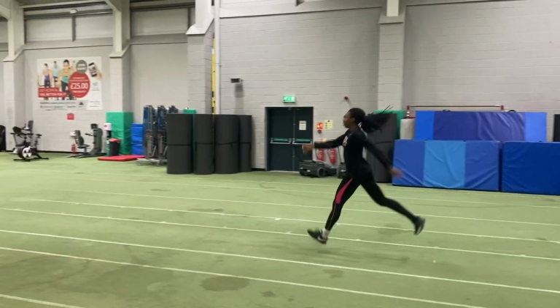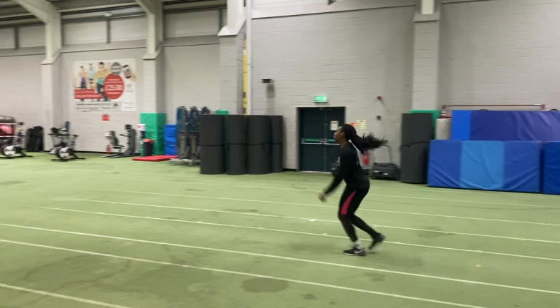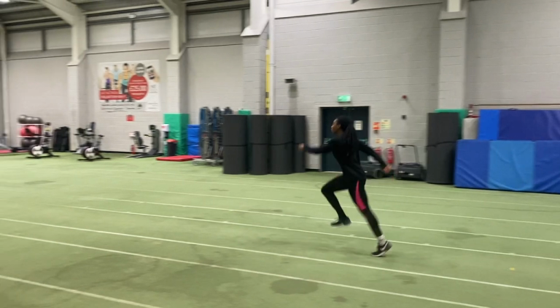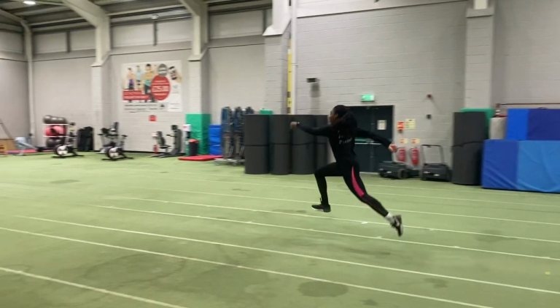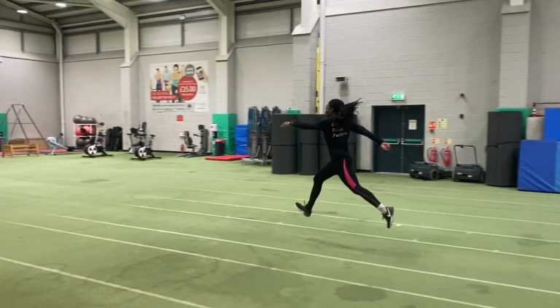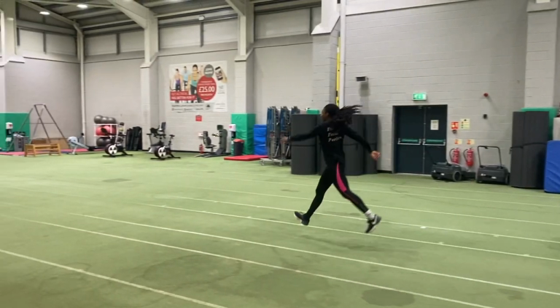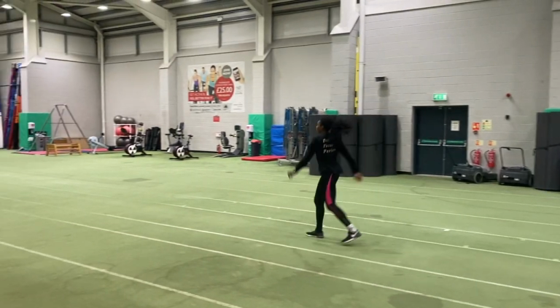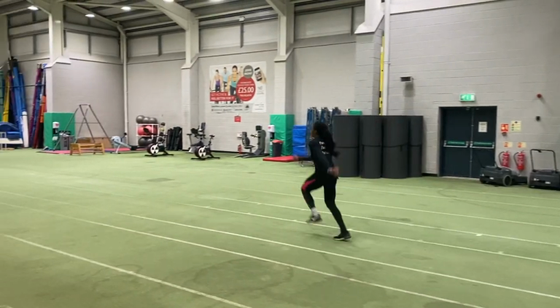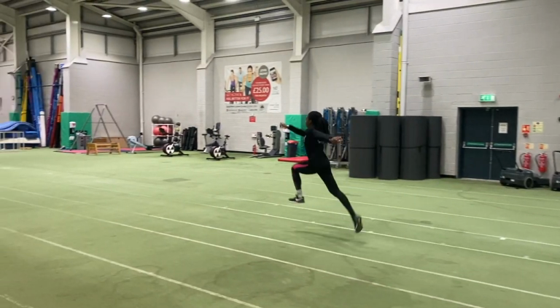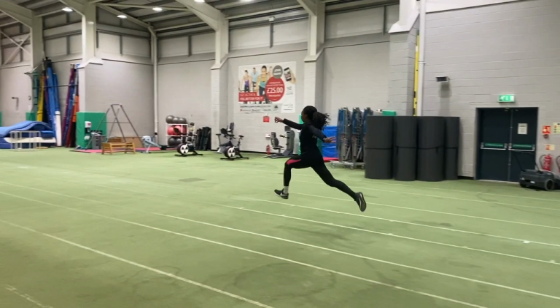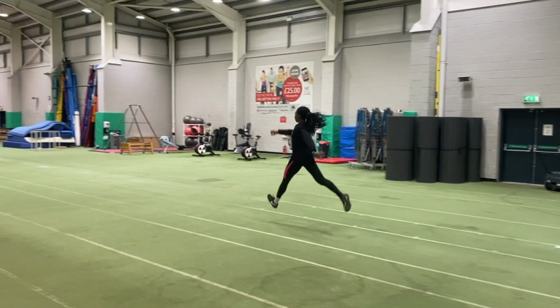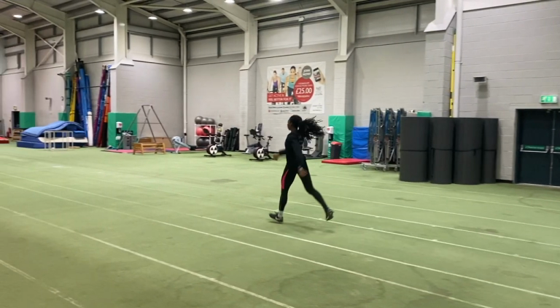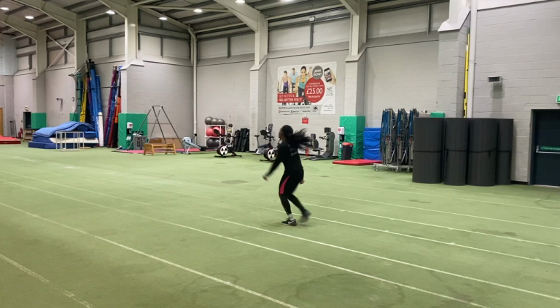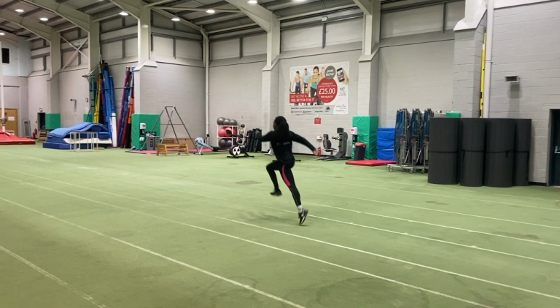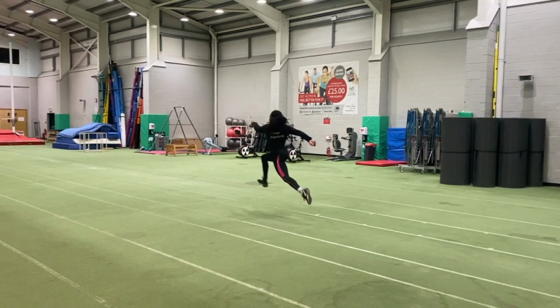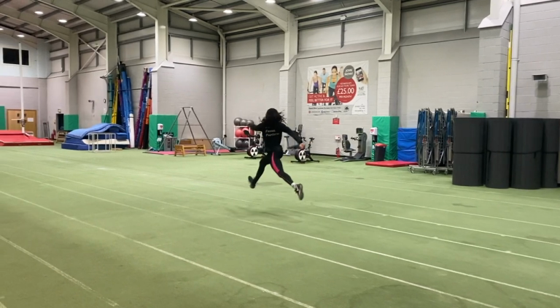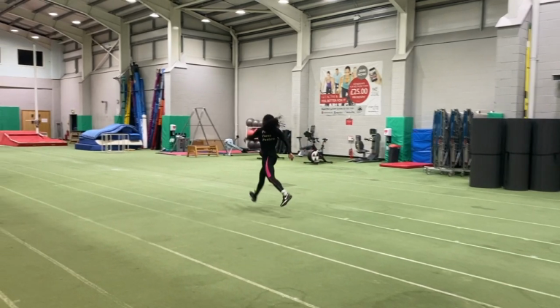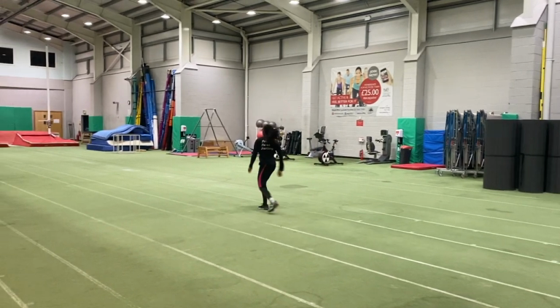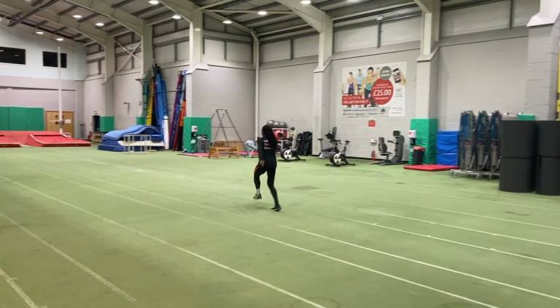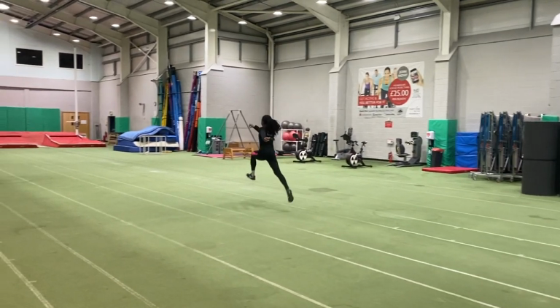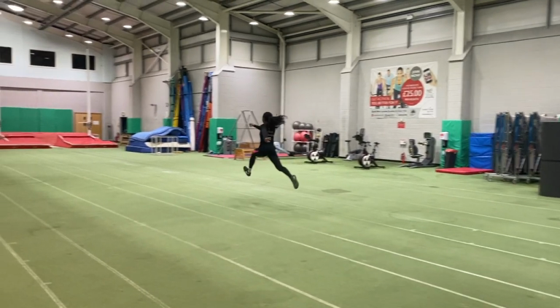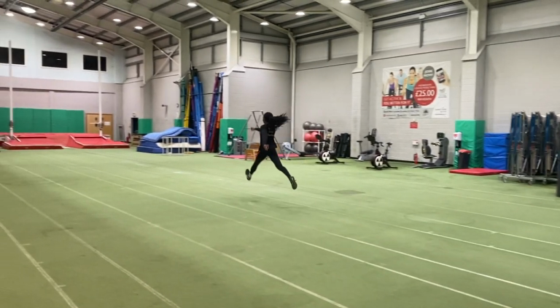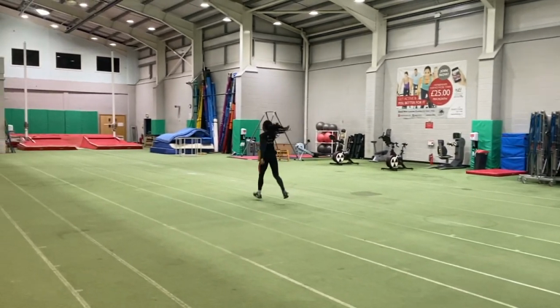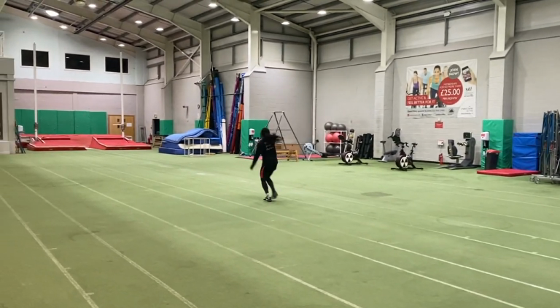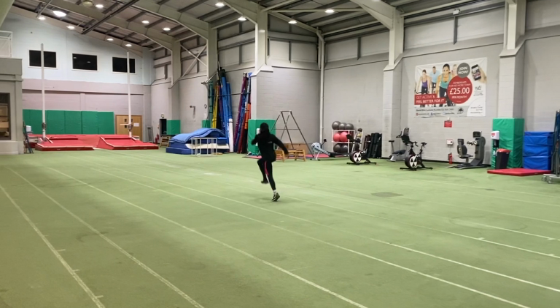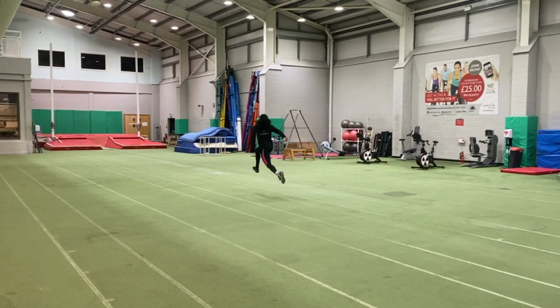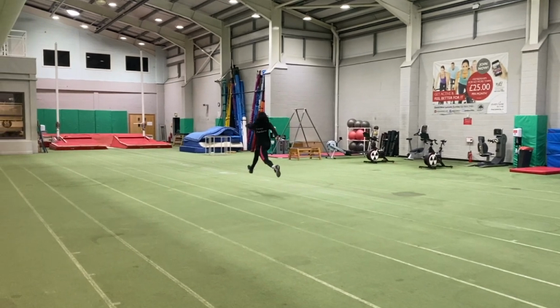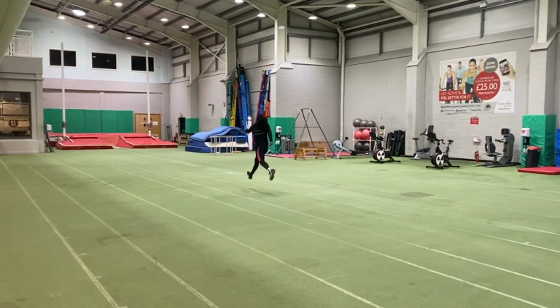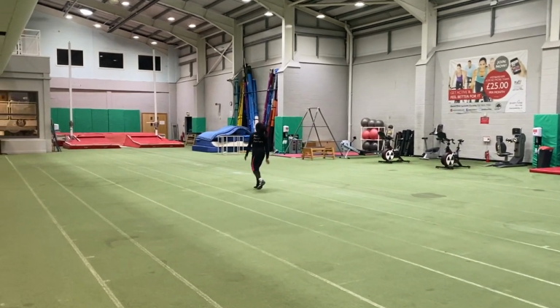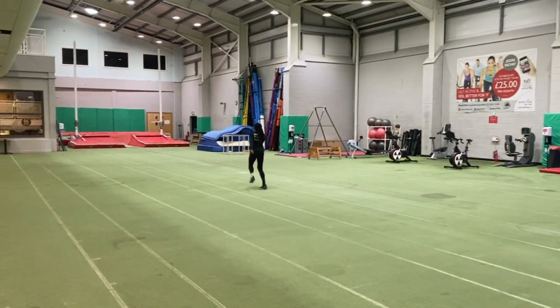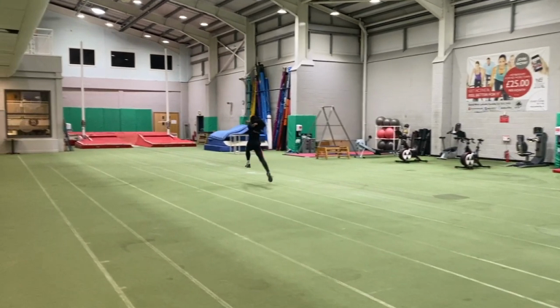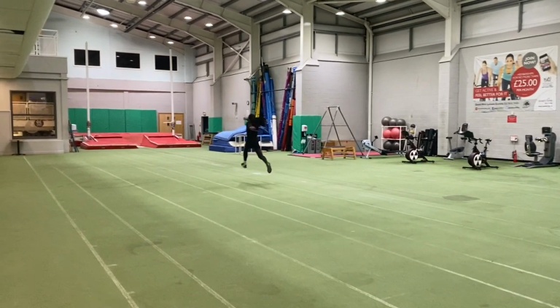Notice again the focus on the long arm action, to transfer that into the actual technique of triple jumping. You'll see how we work this when we go on to the next drill.